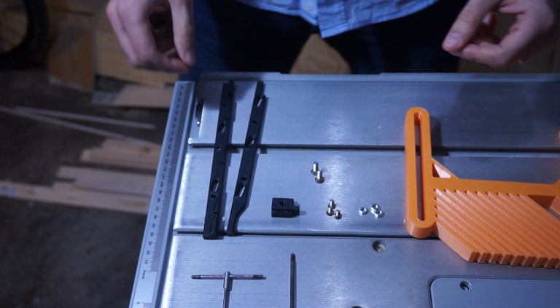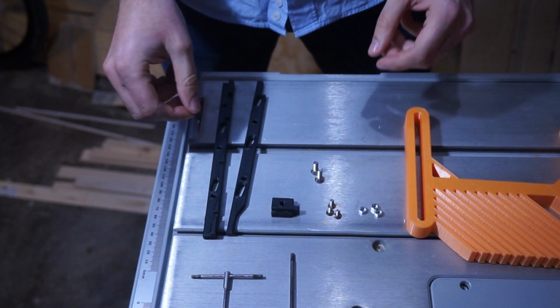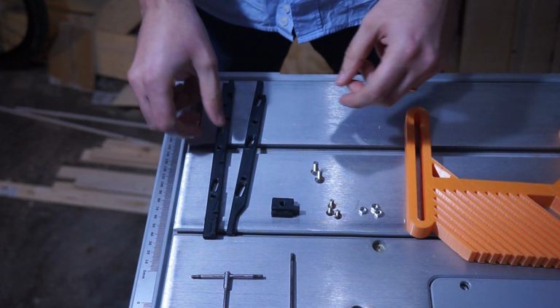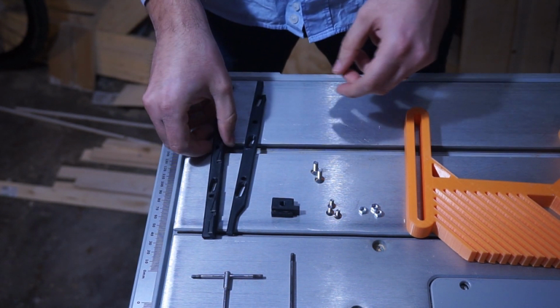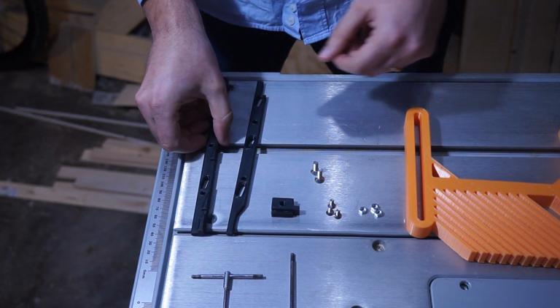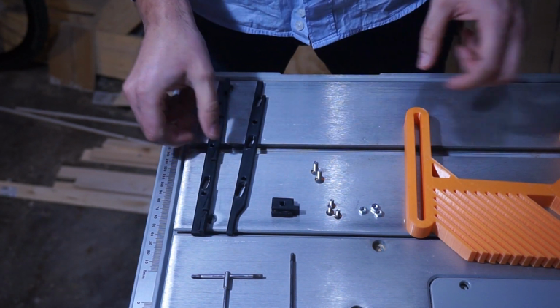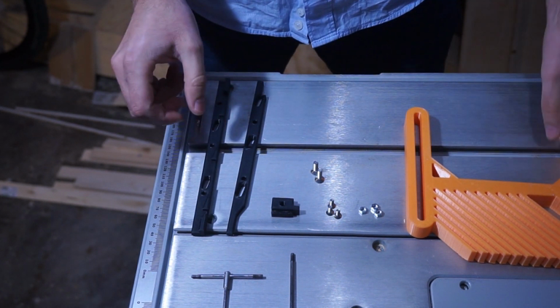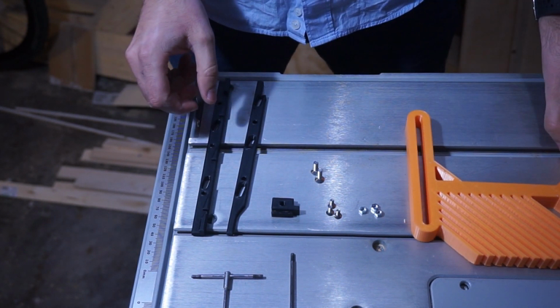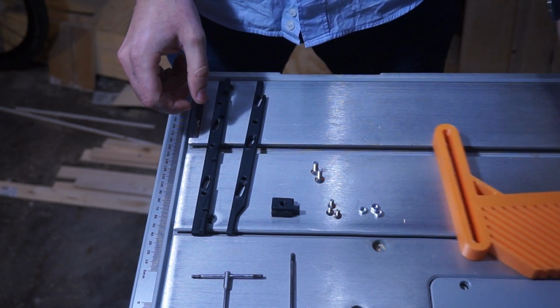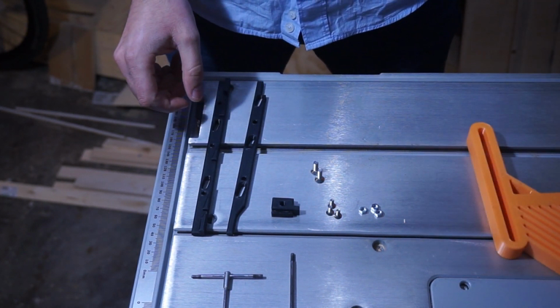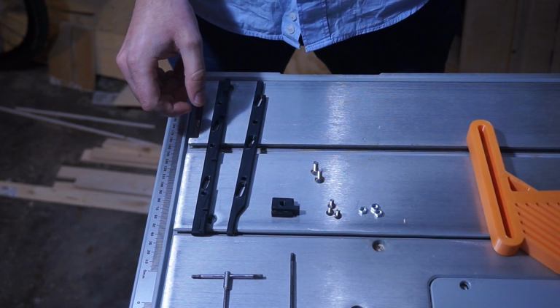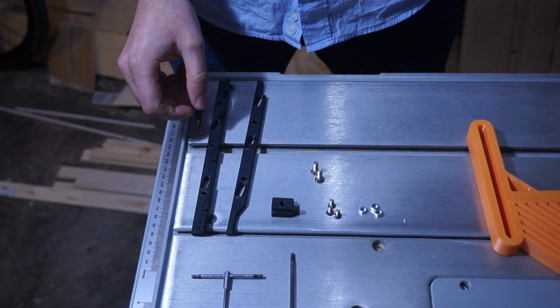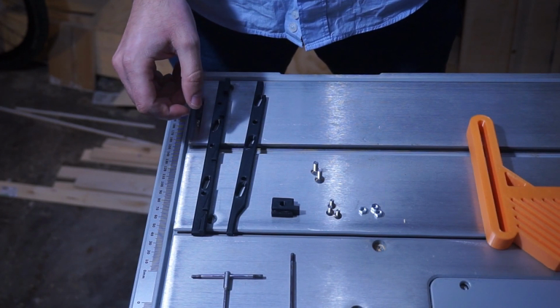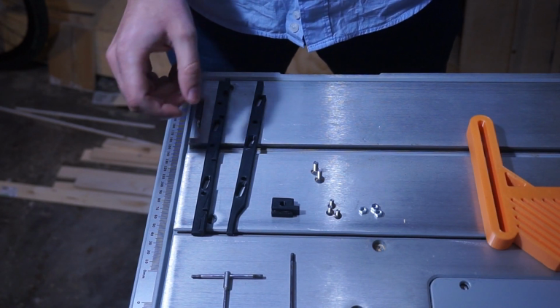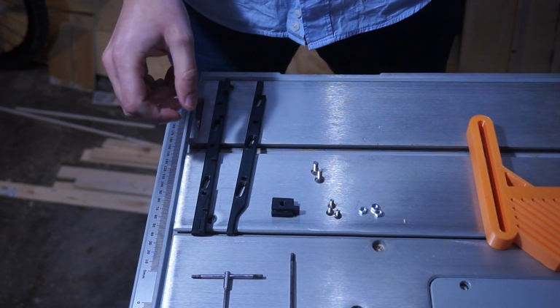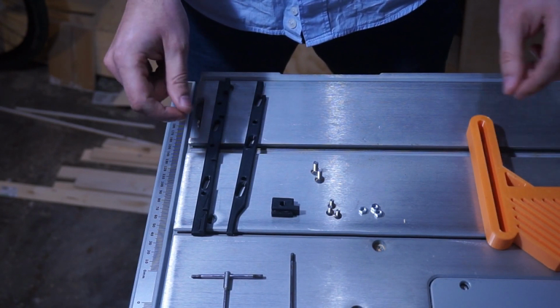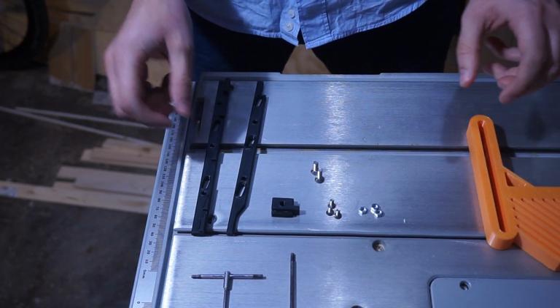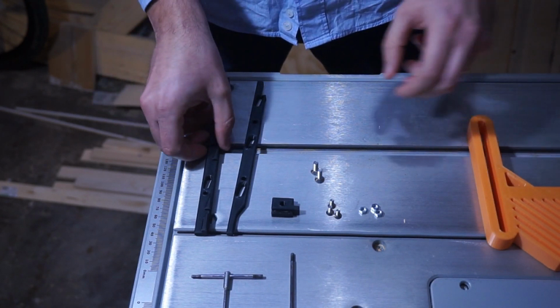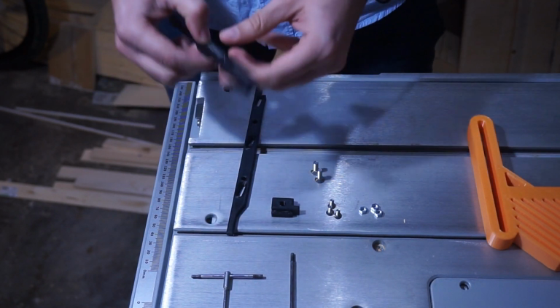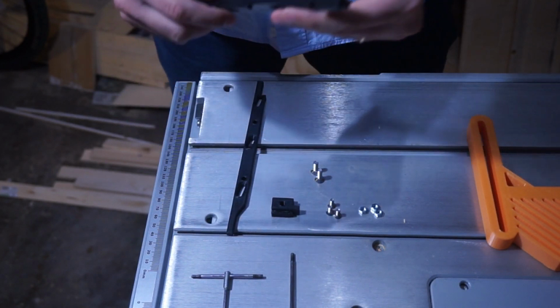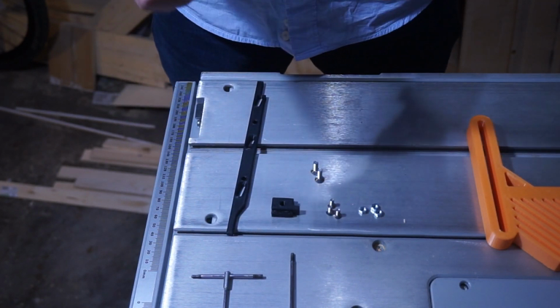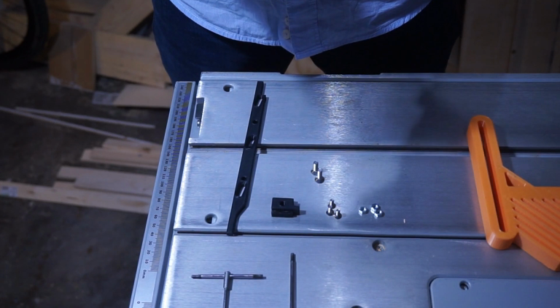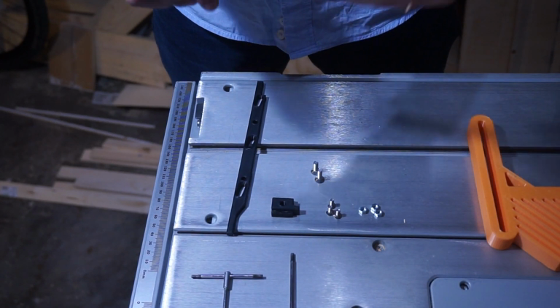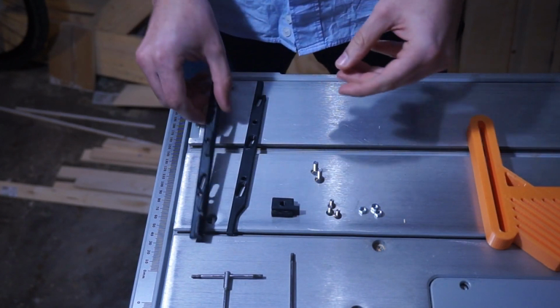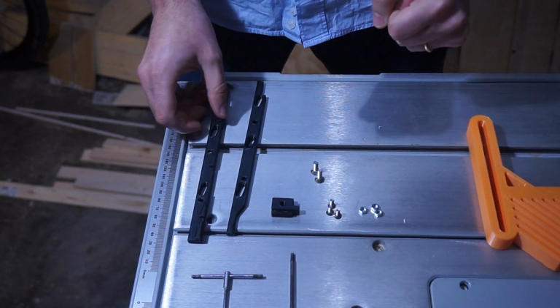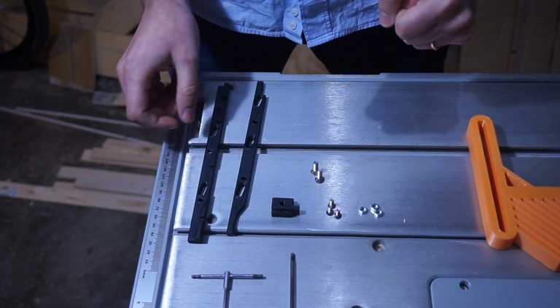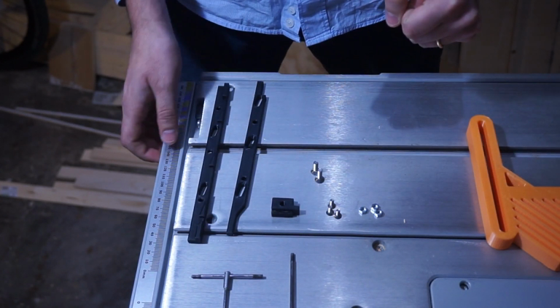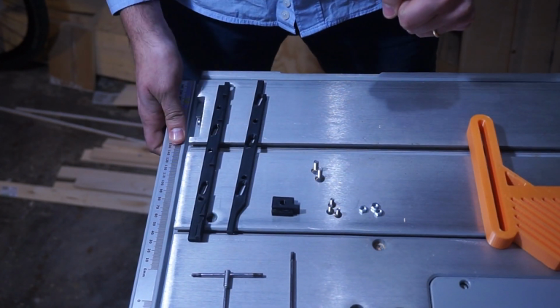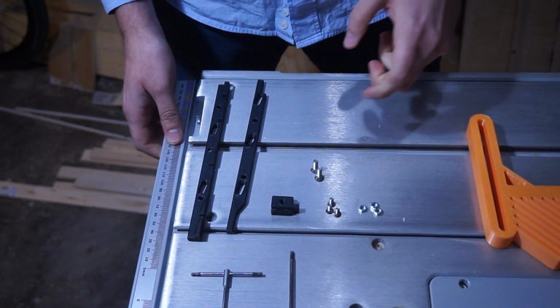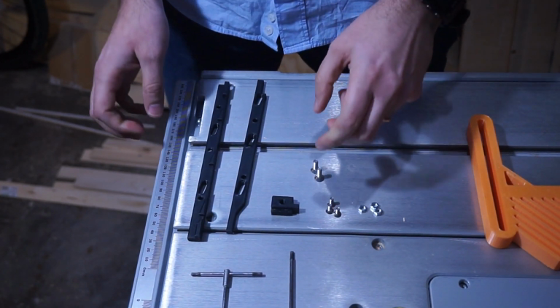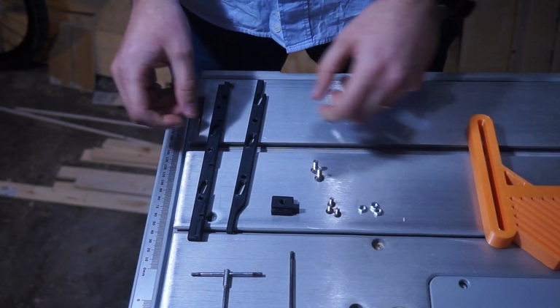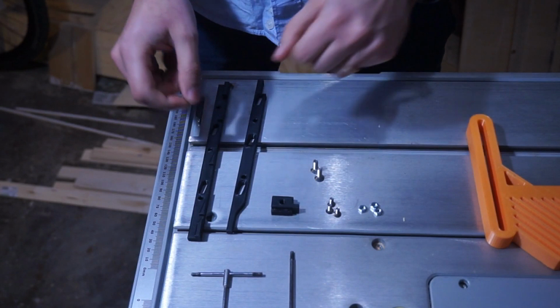Here is a brief tutorial on how to assemble the ZeroPlay guide for the Bosch BTS 10 table saw.